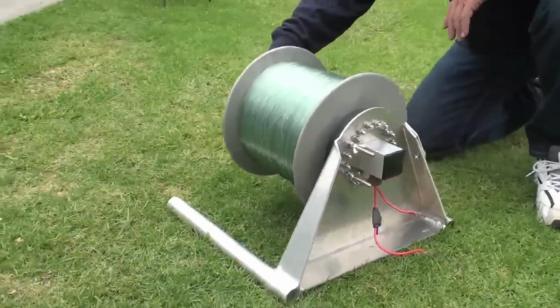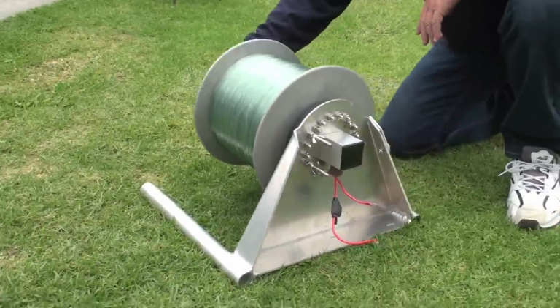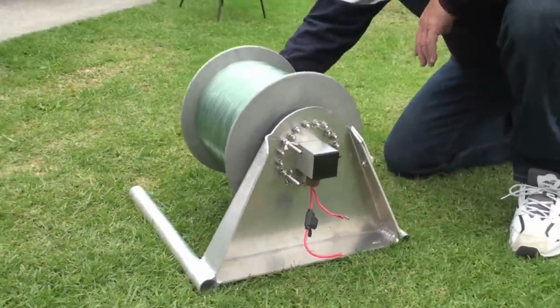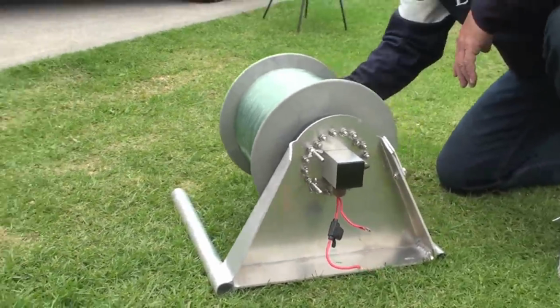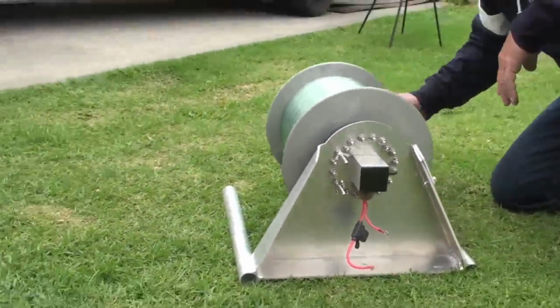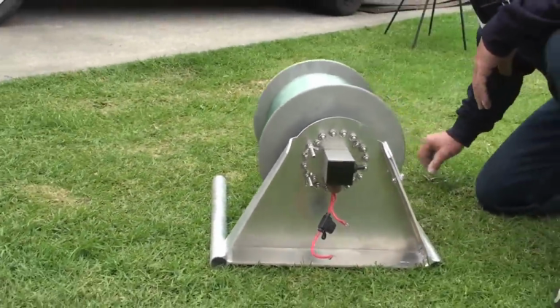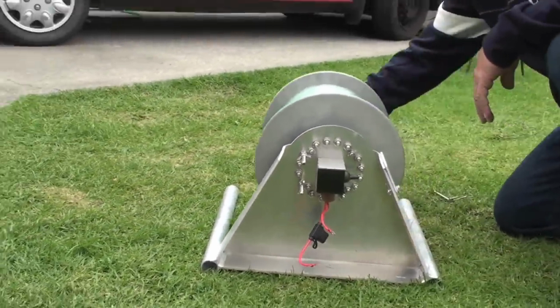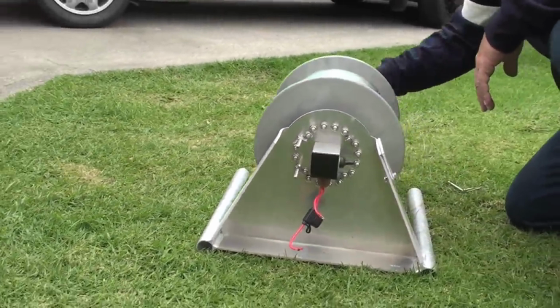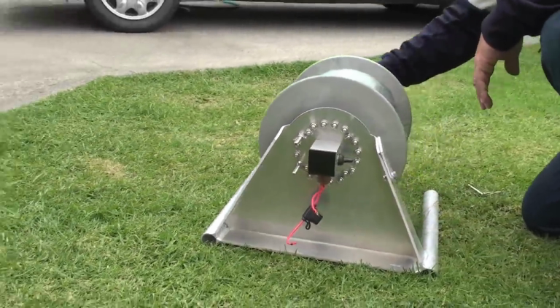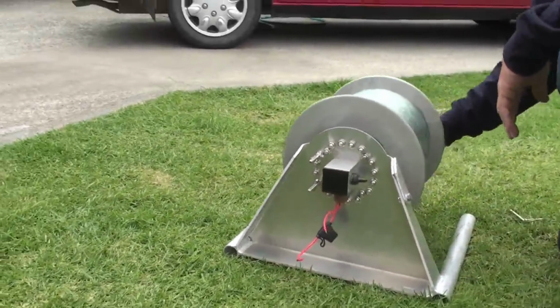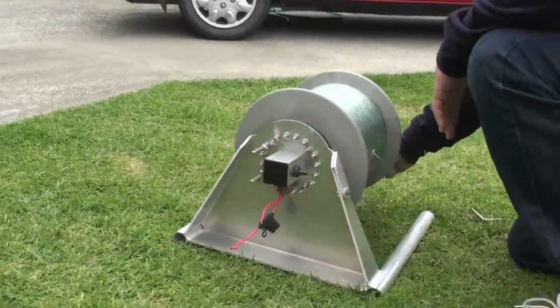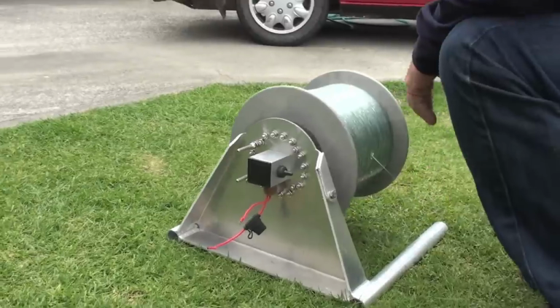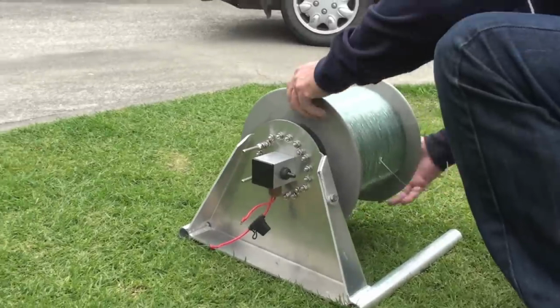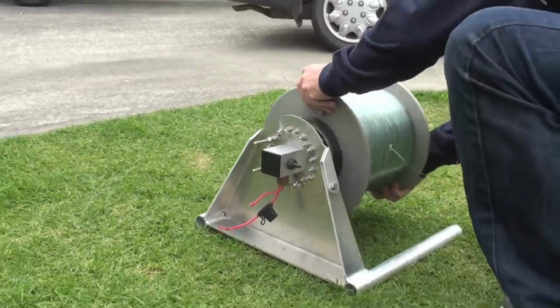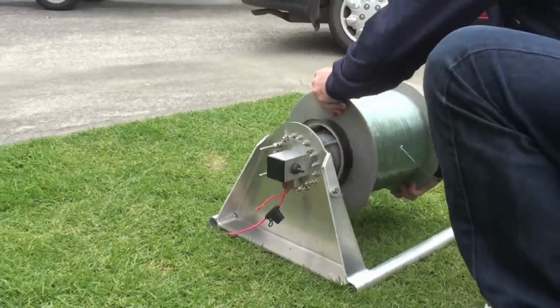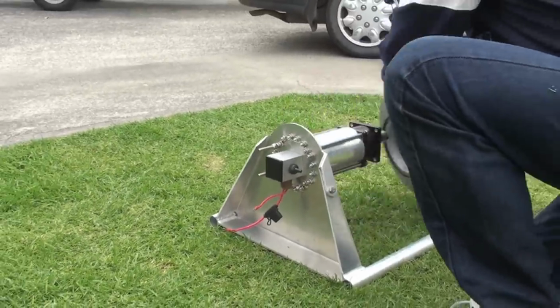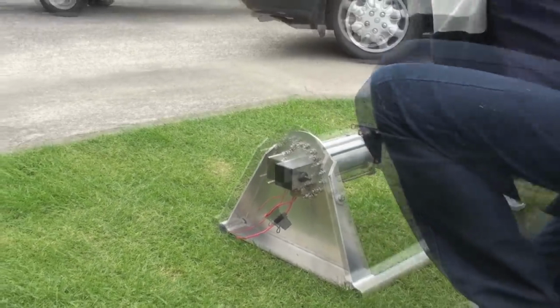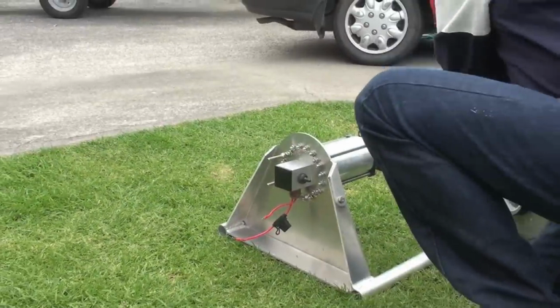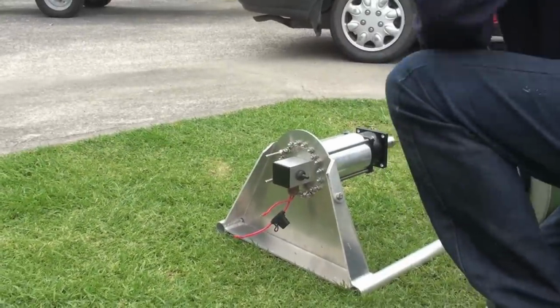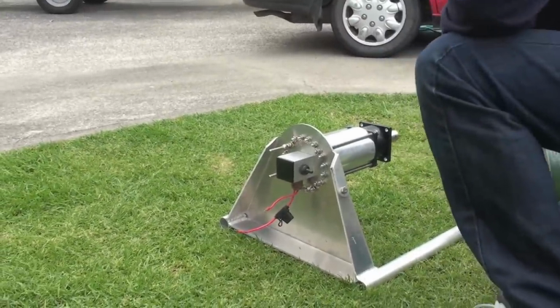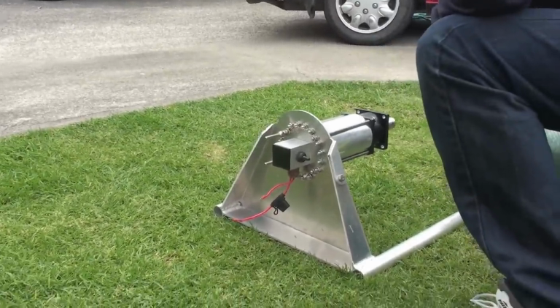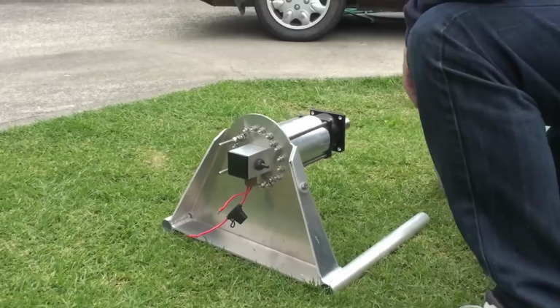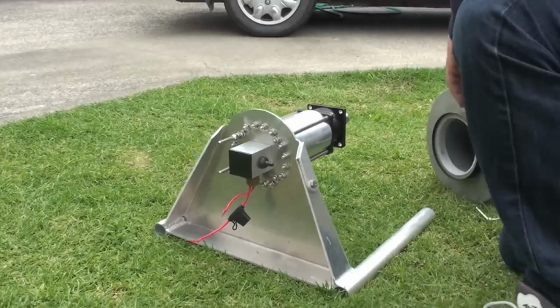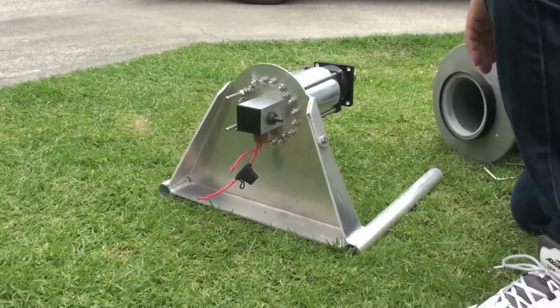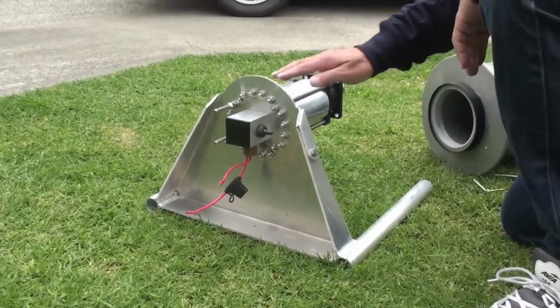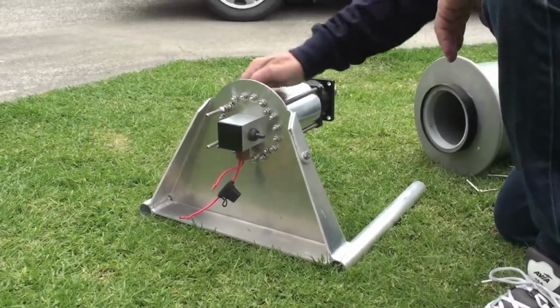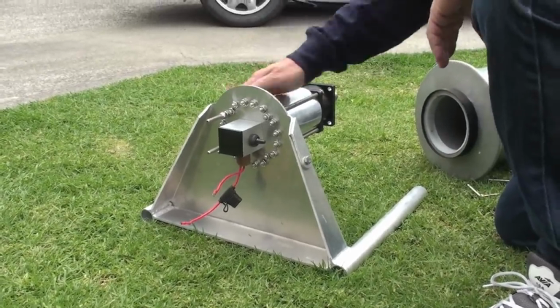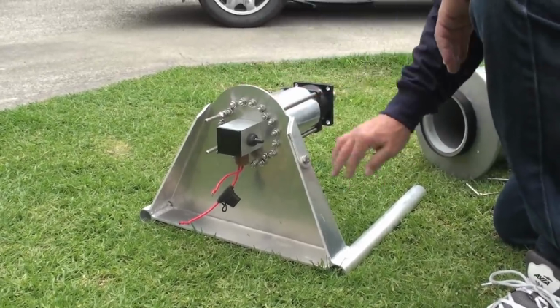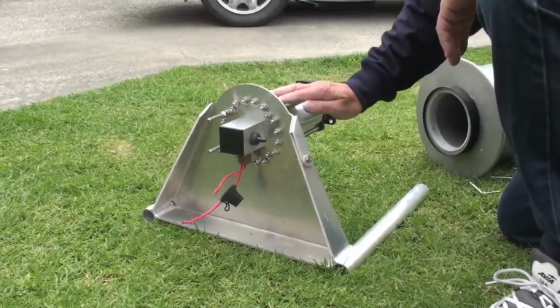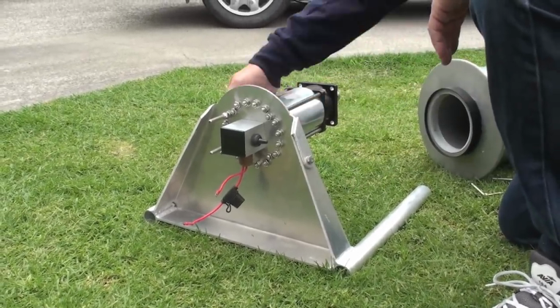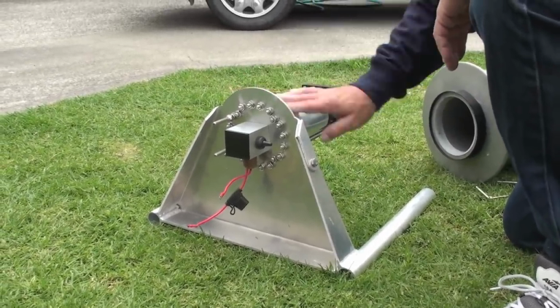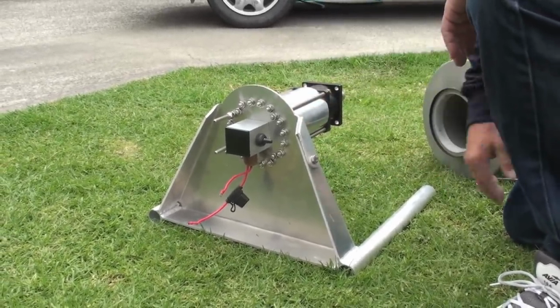And it's just so easy to strip apart. If you've got two rigs and you want to change reels, nothing could be easier. Beautiful system of rollers.